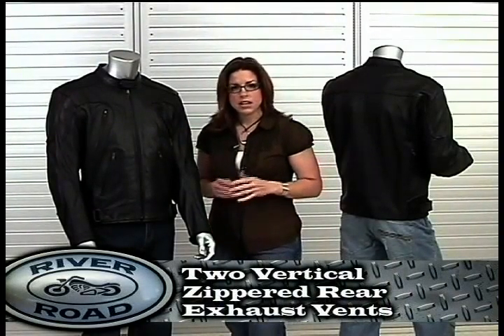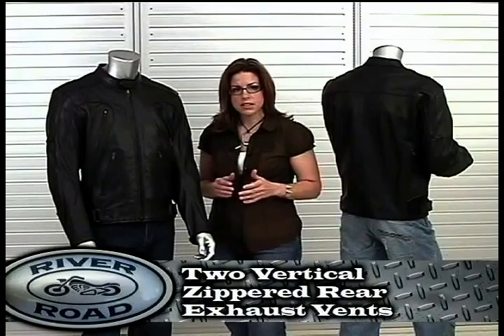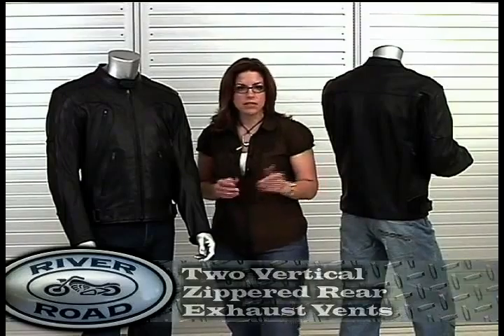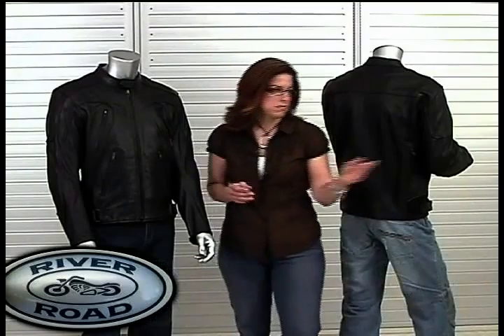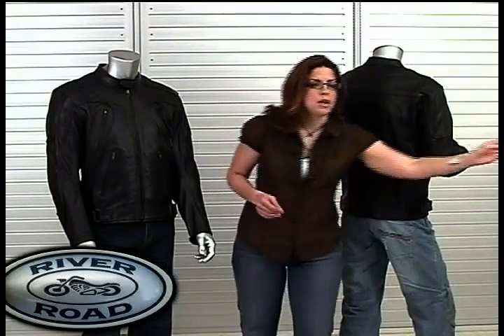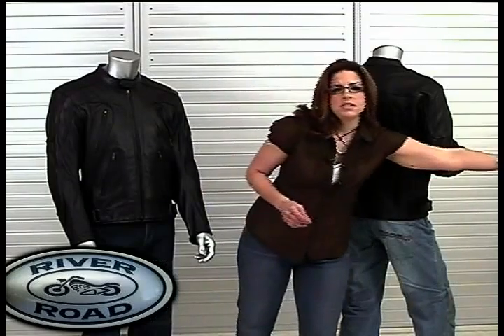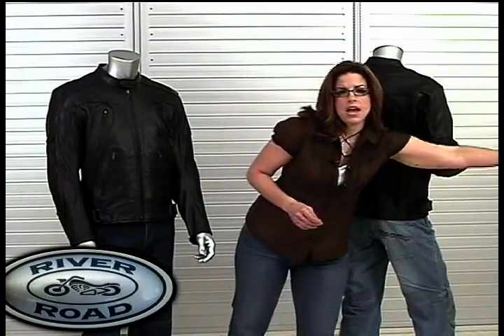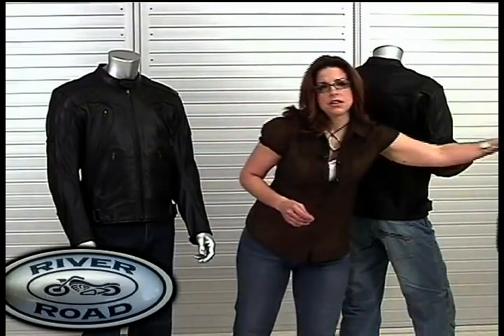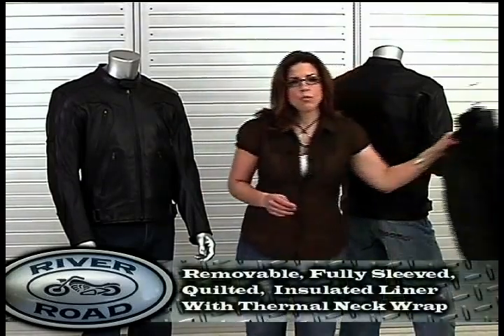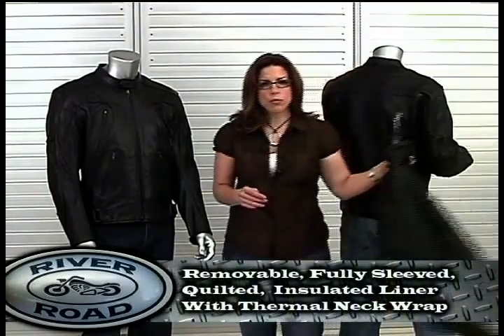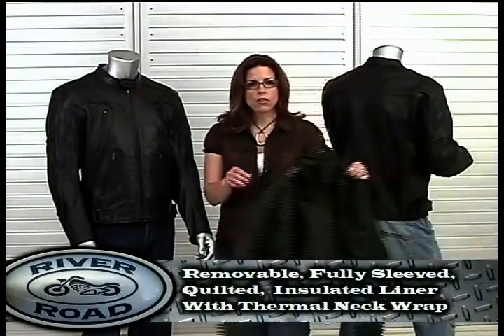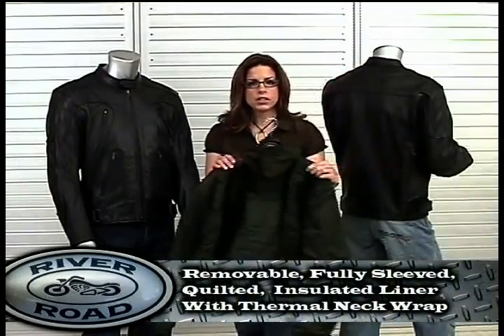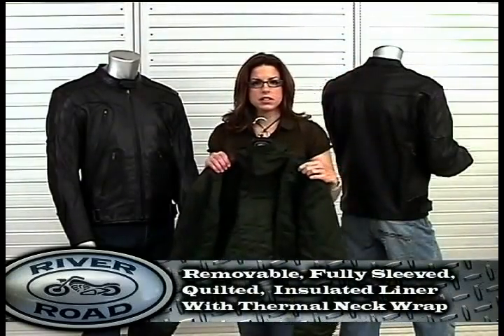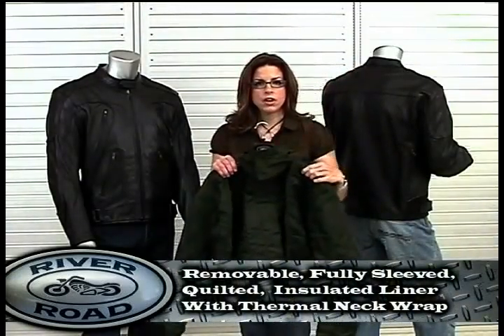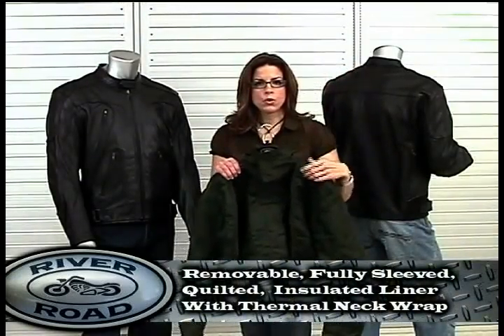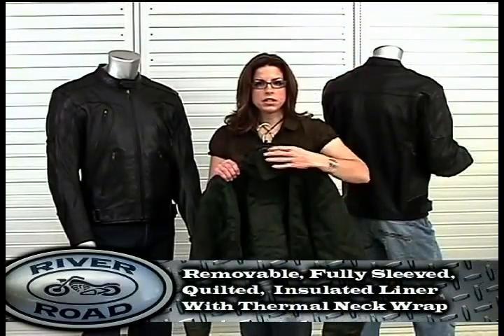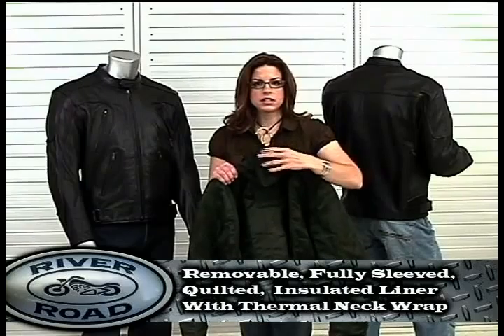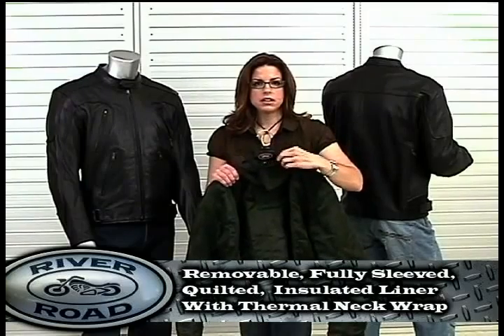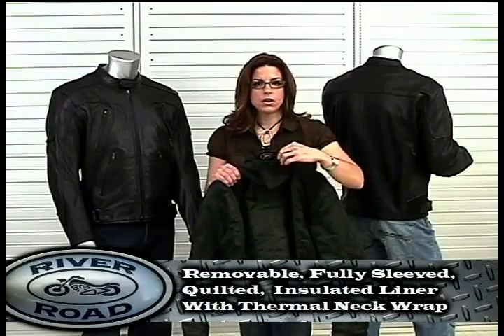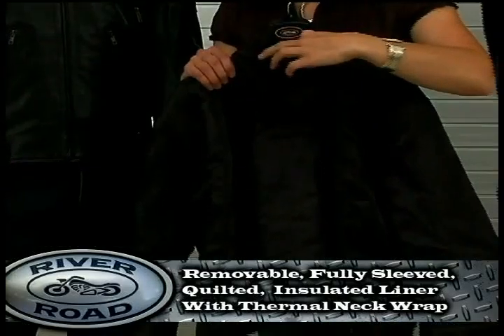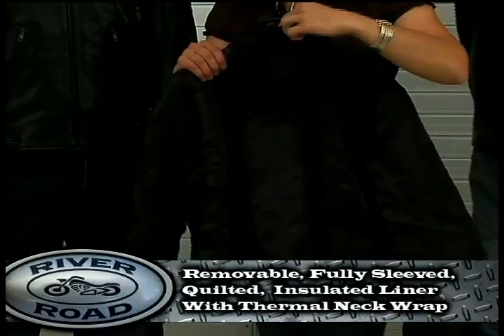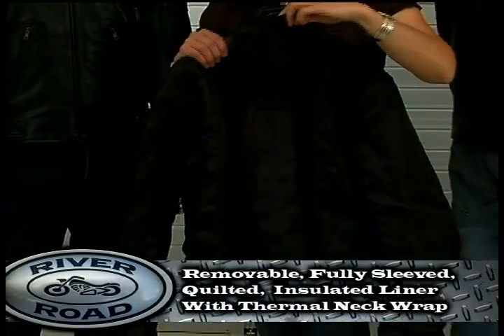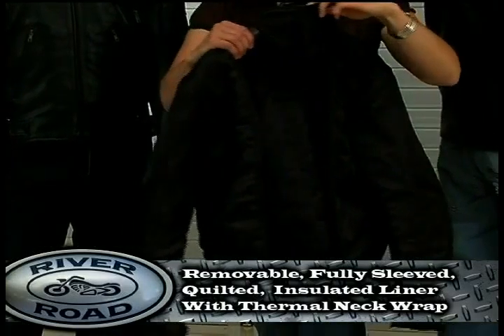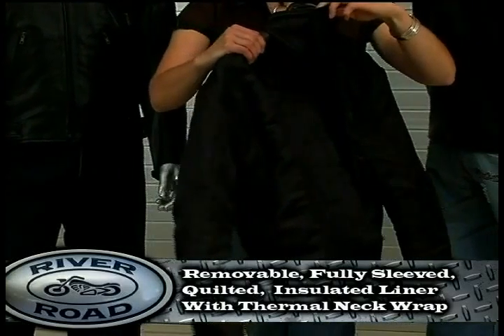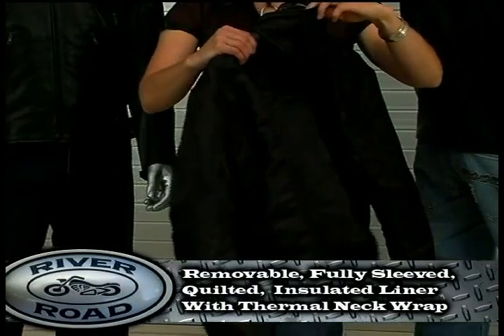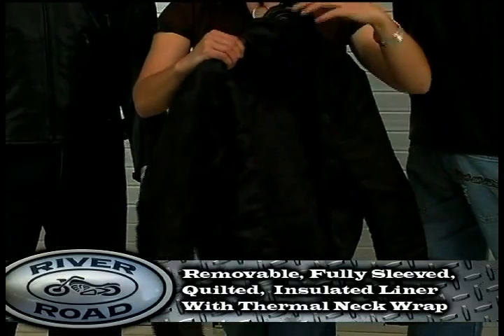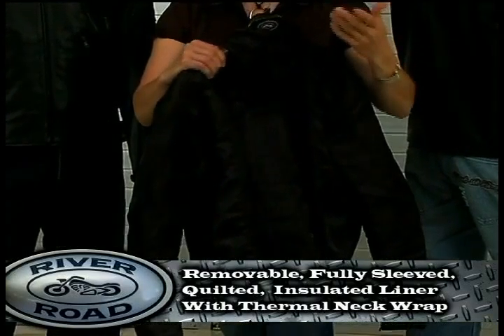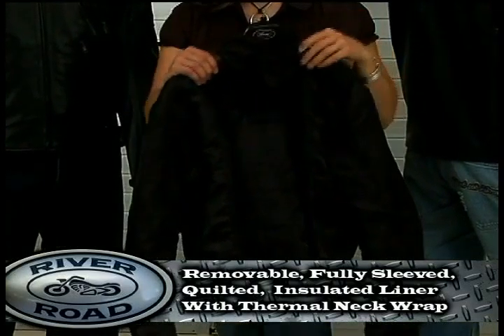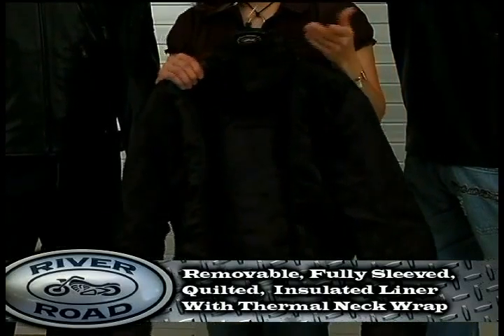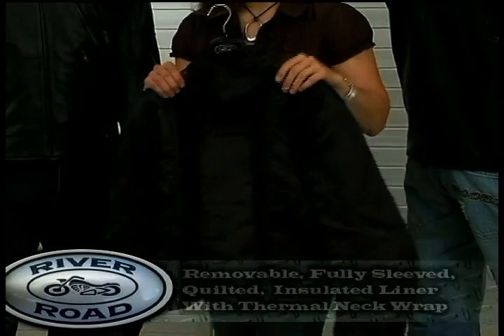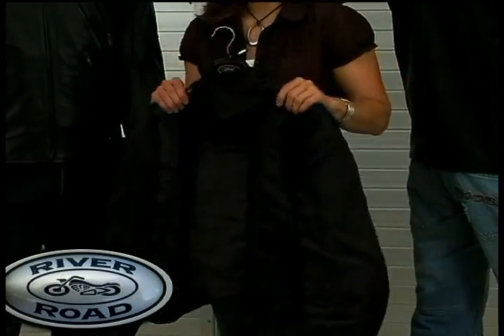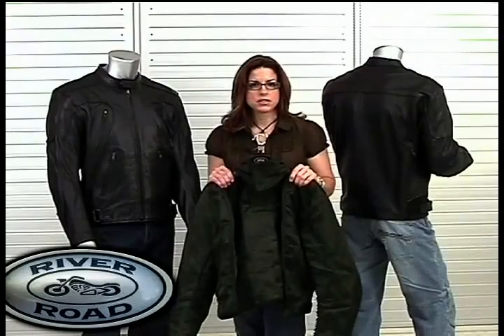Inside, Mesa has a removable fully sleeve quilted insulated liner with an attached thermal neck to wrap and seal out the drafts.